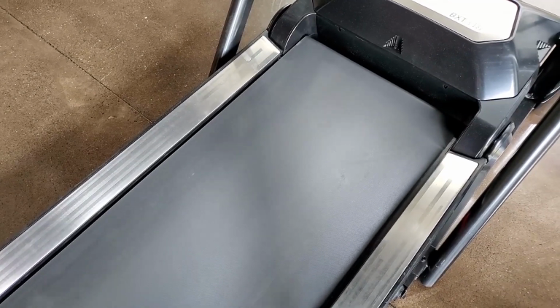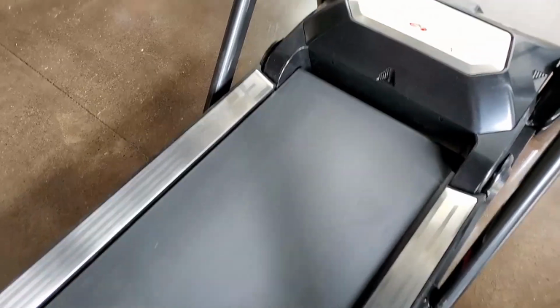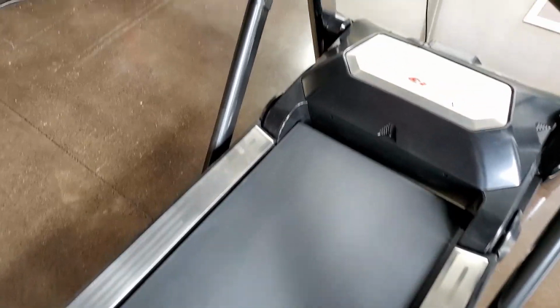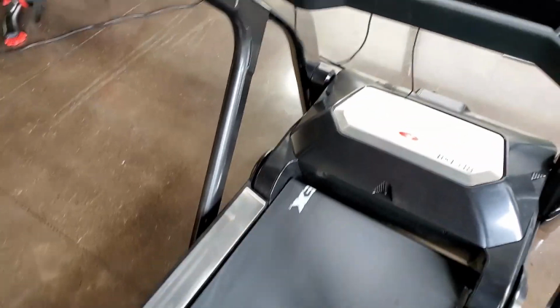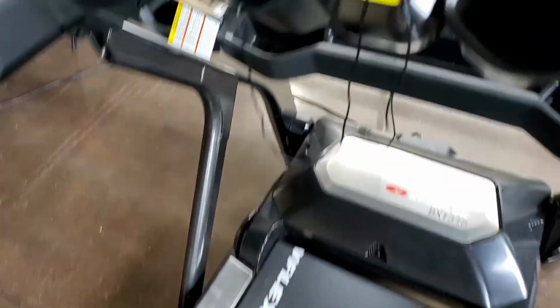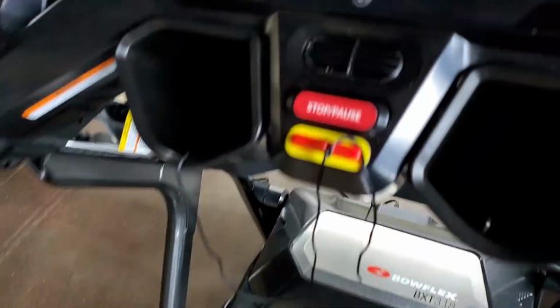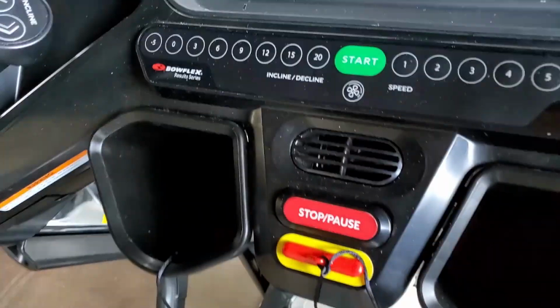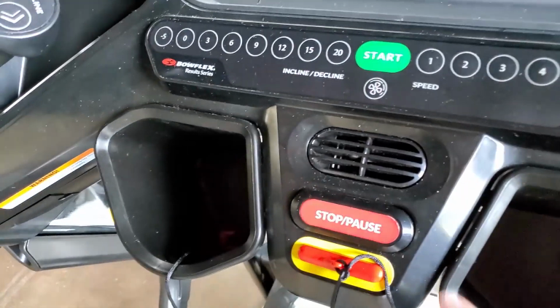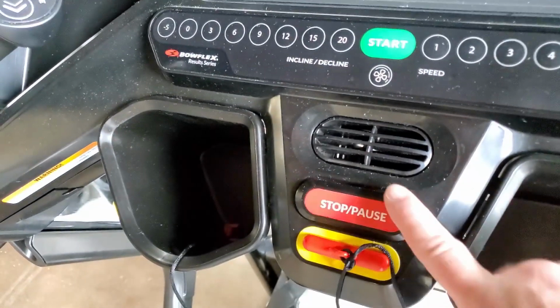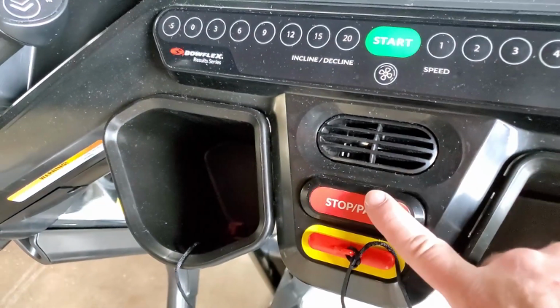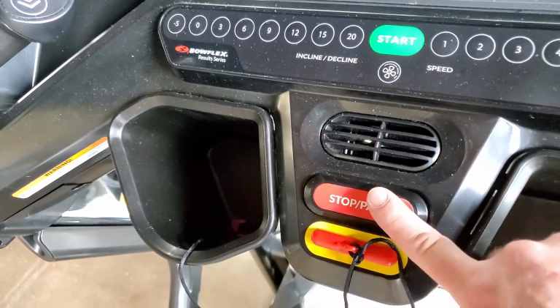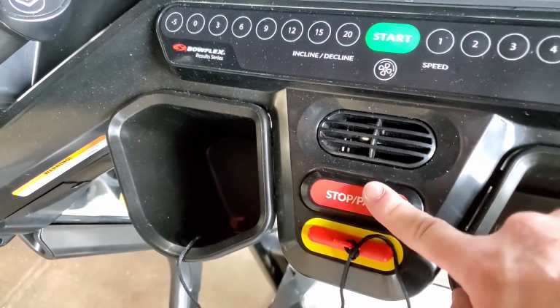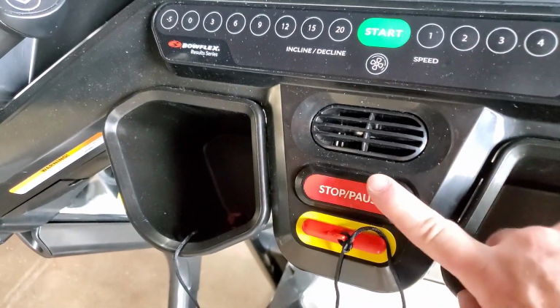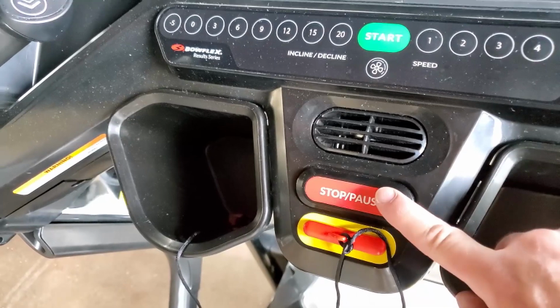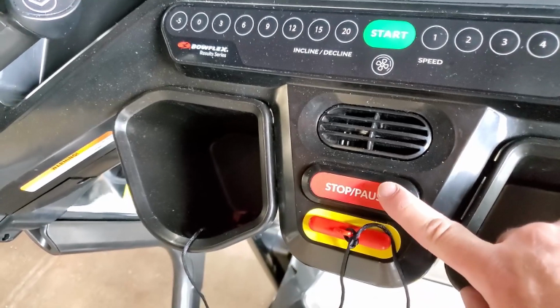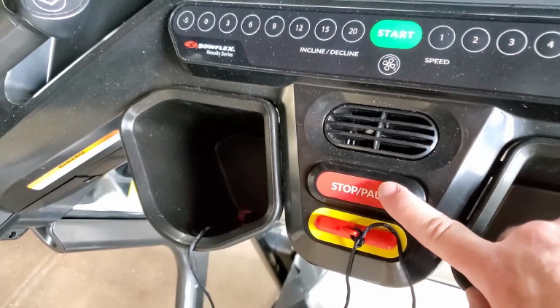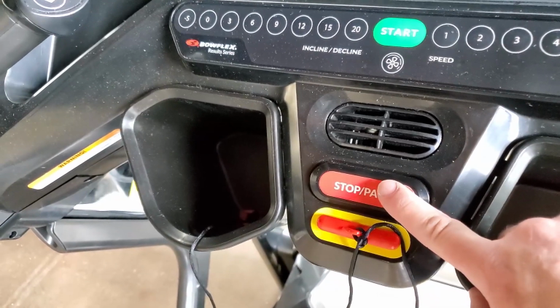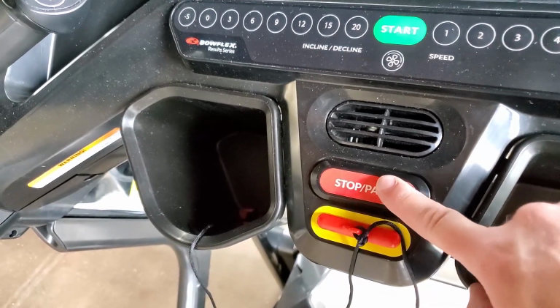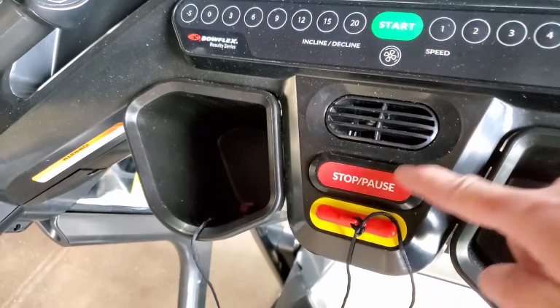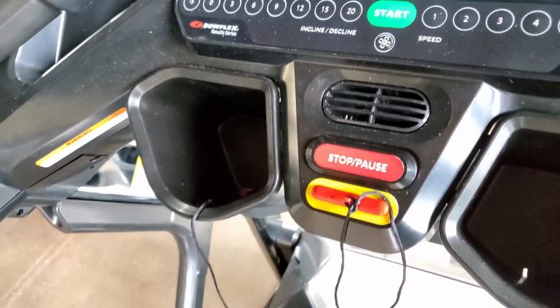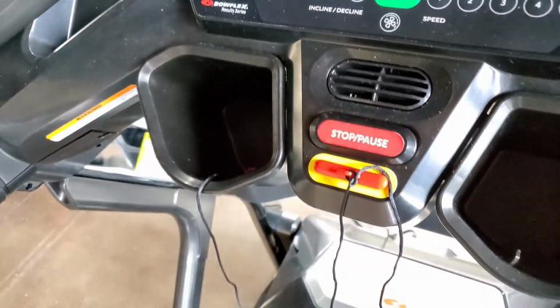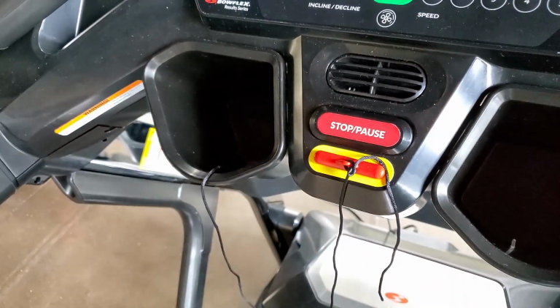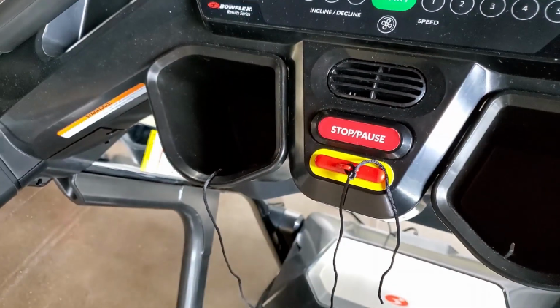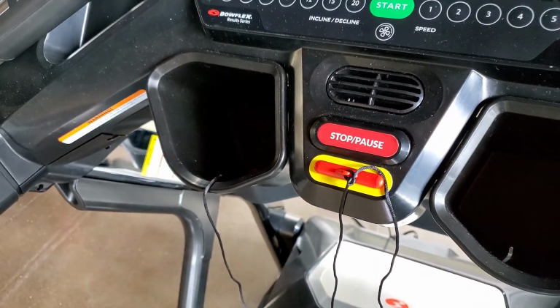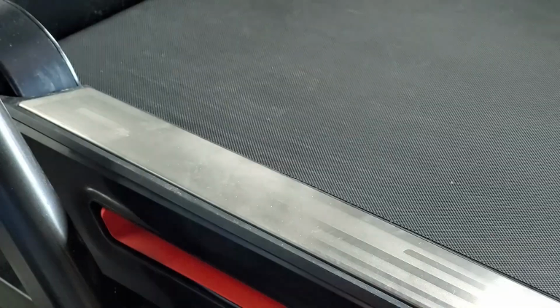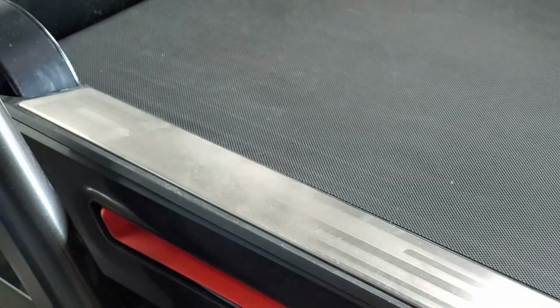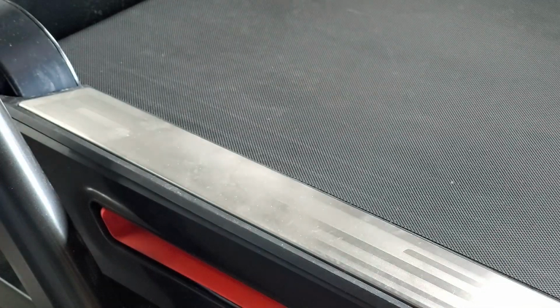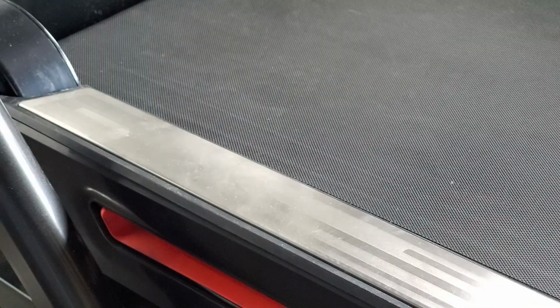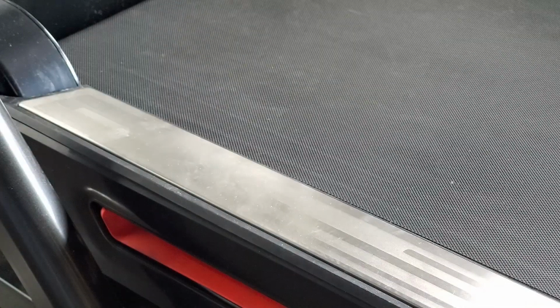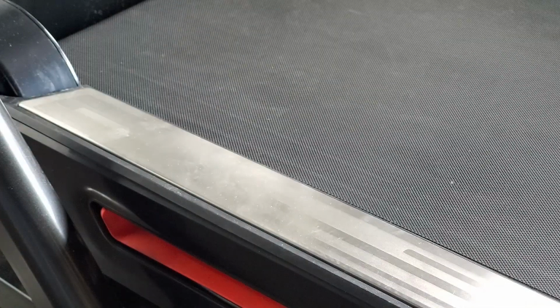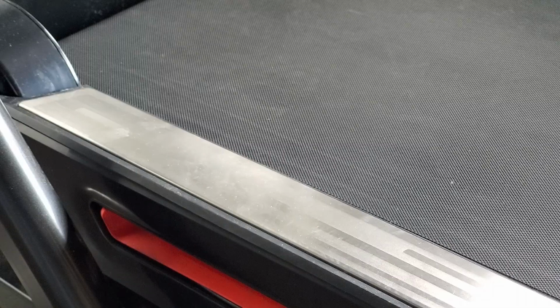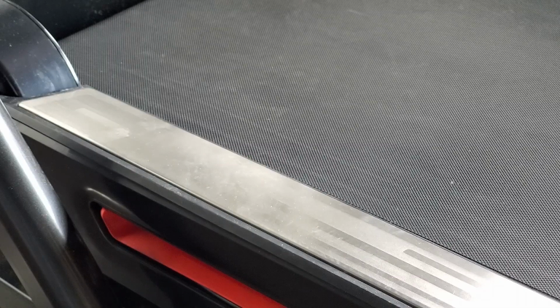Step 6: Stop the workout and power off the machine. Step 7: Clean up any excess lubrication.